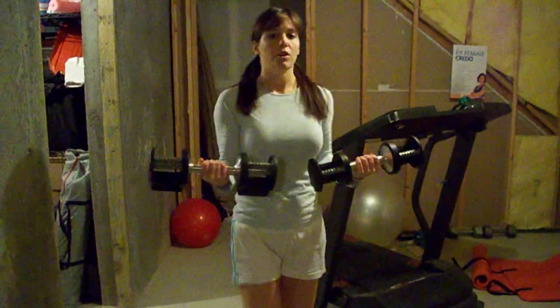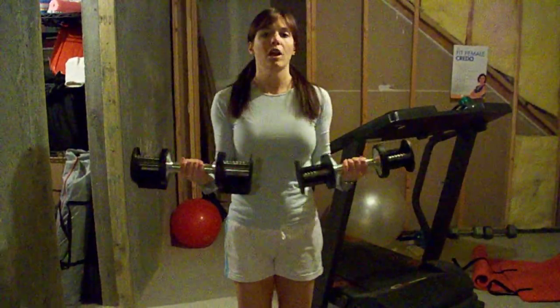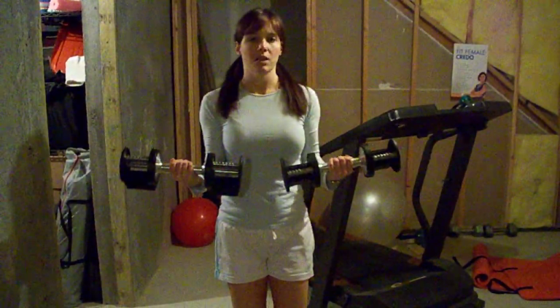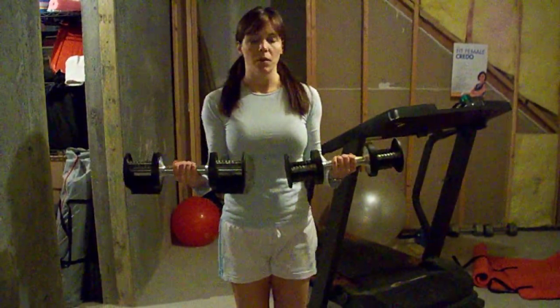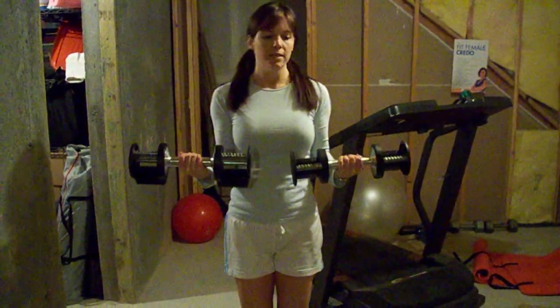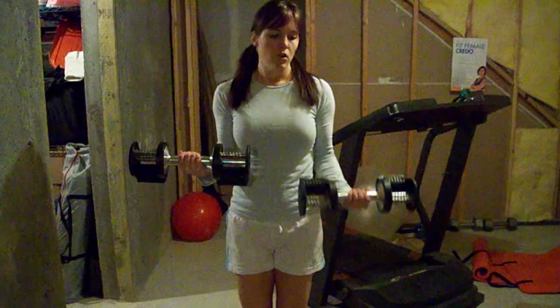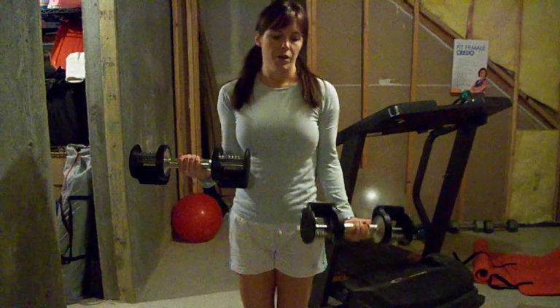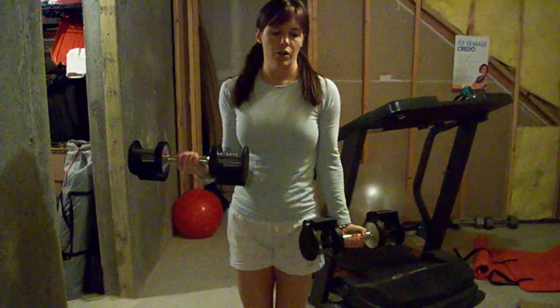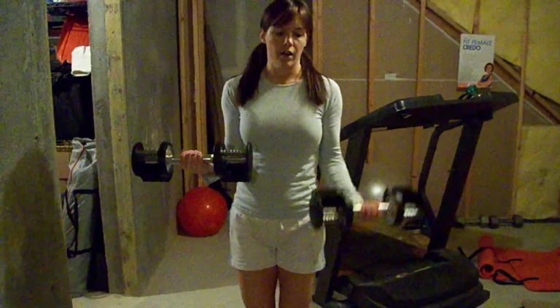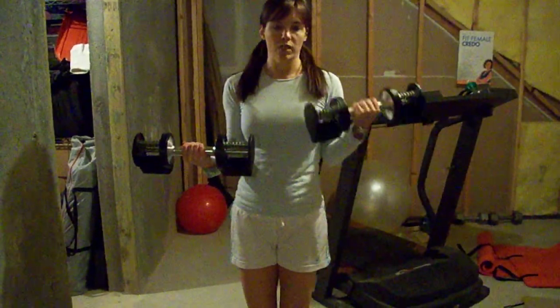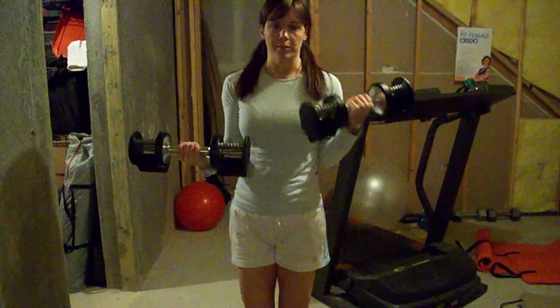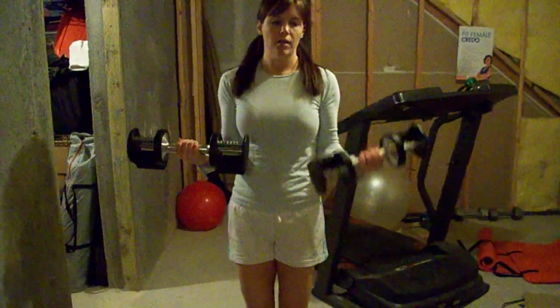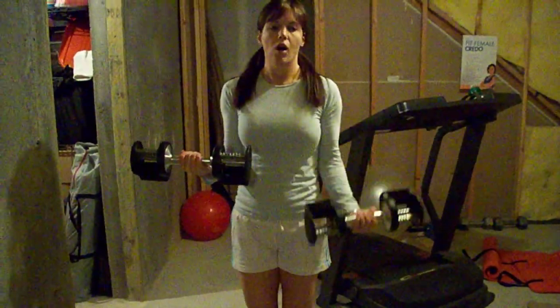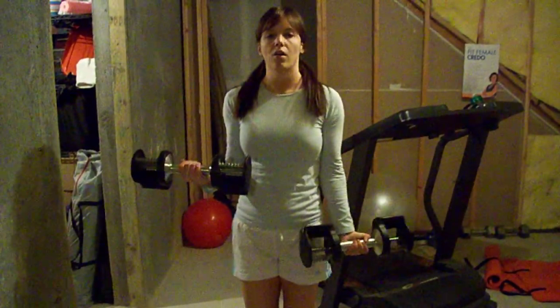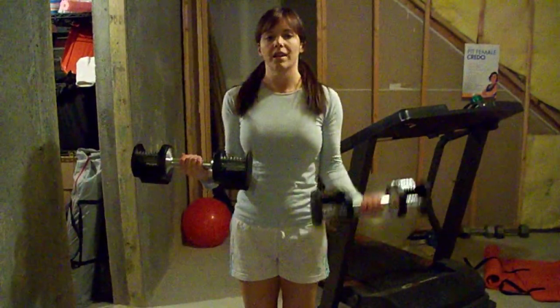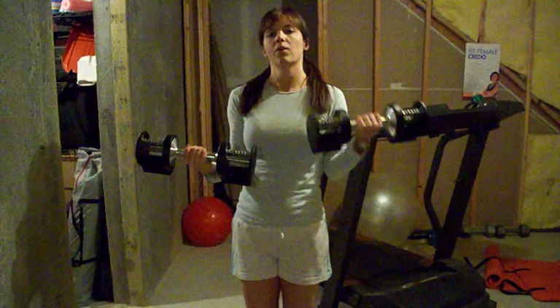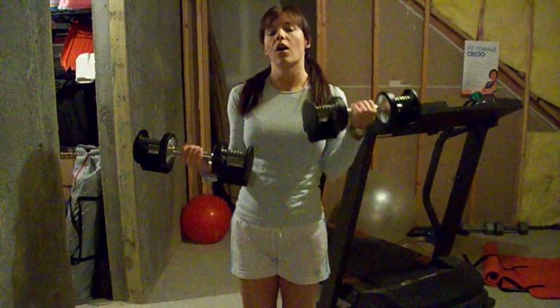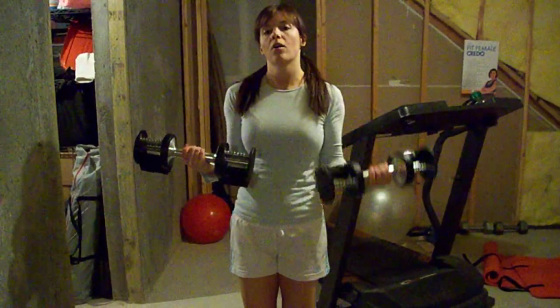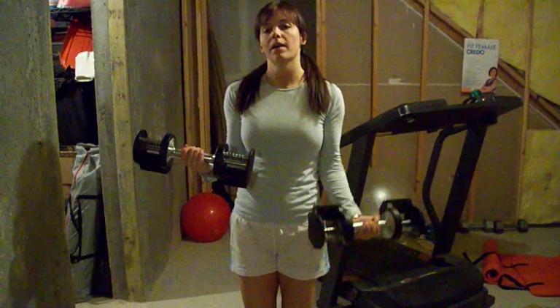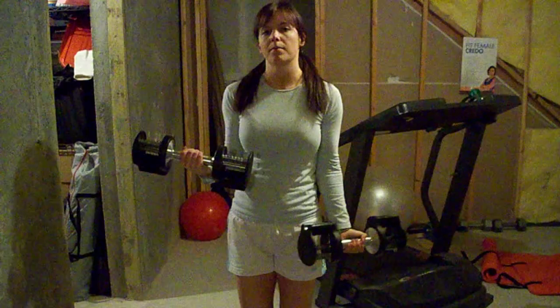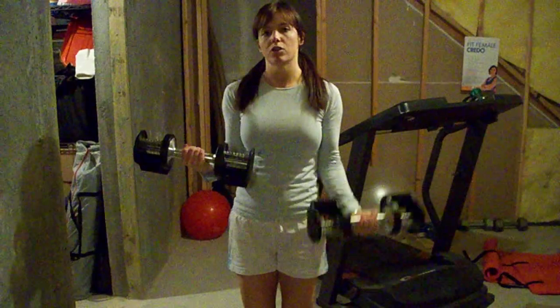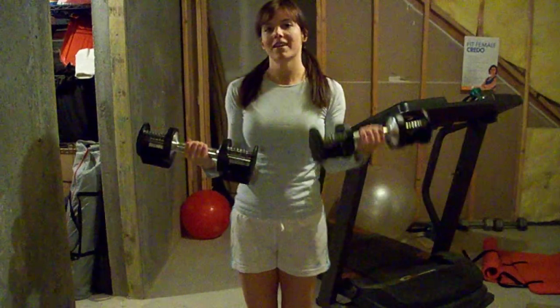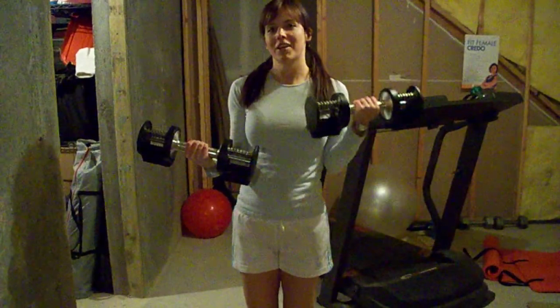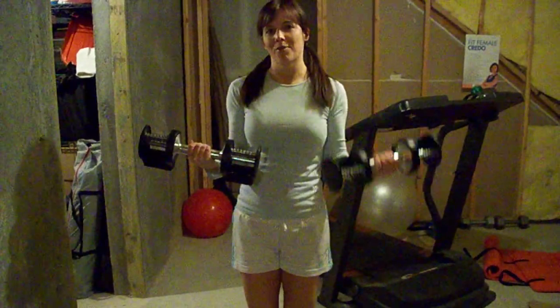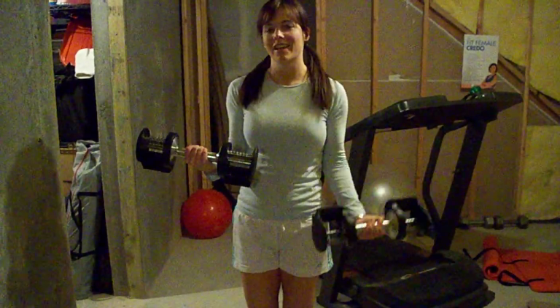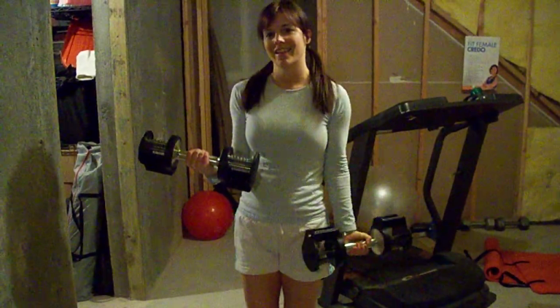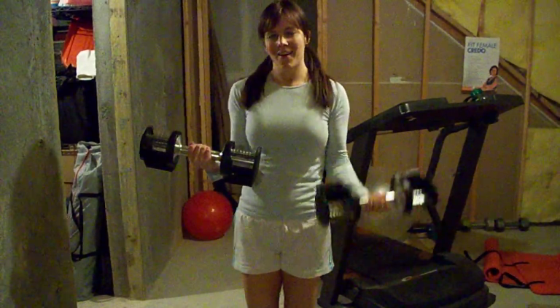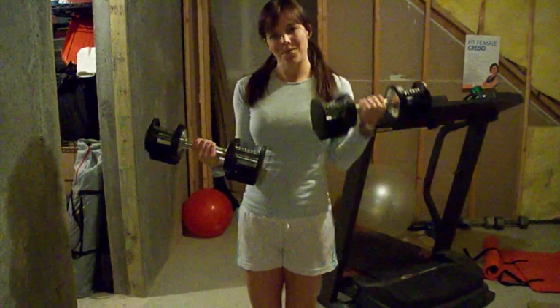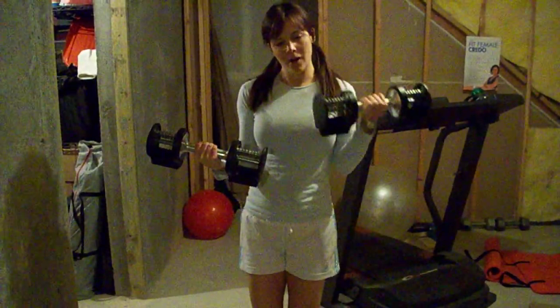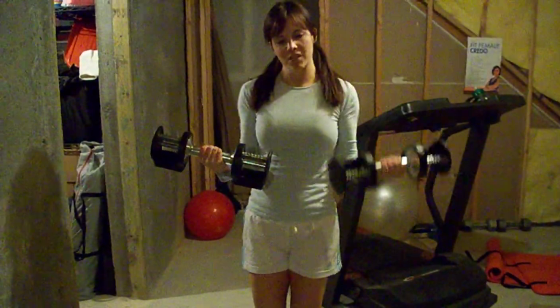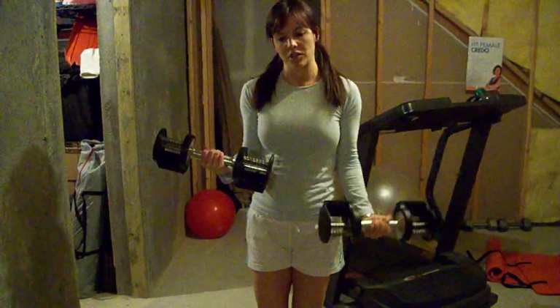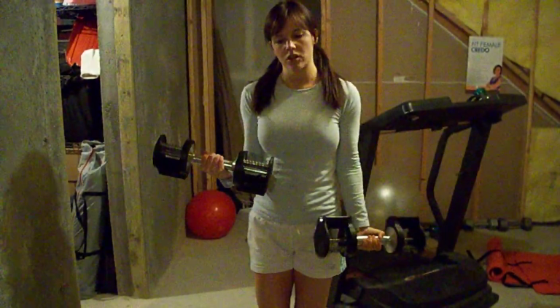Your right arm is going to hold this while you curl here four times — all the way down, all the way up. Finish off the curl.